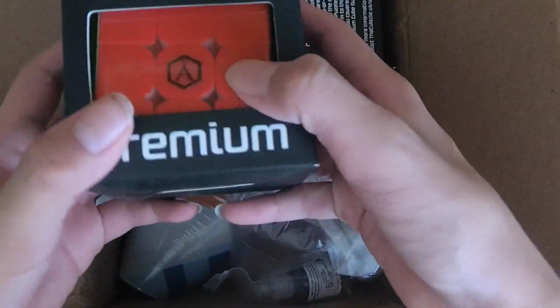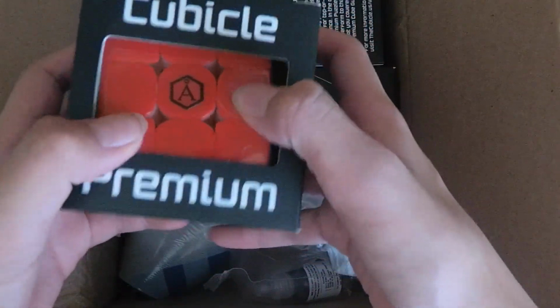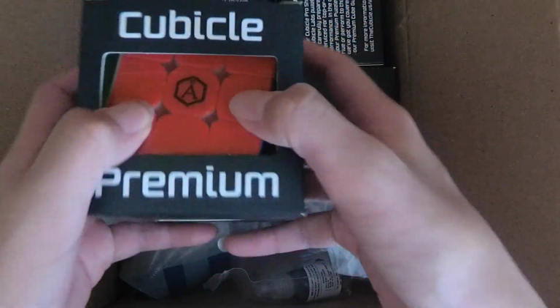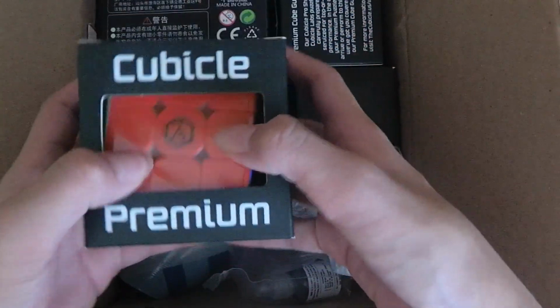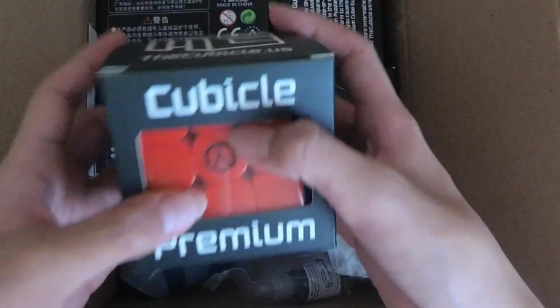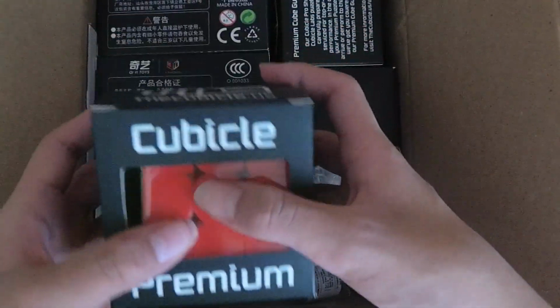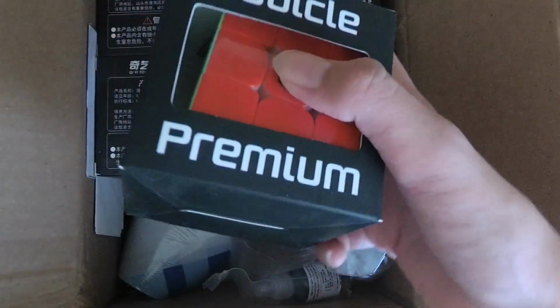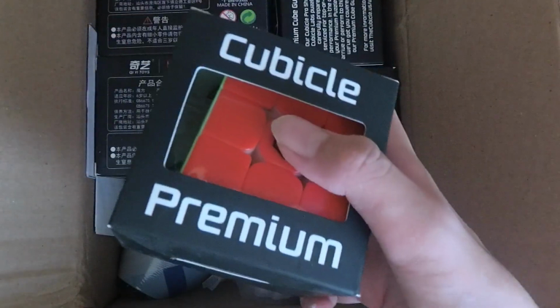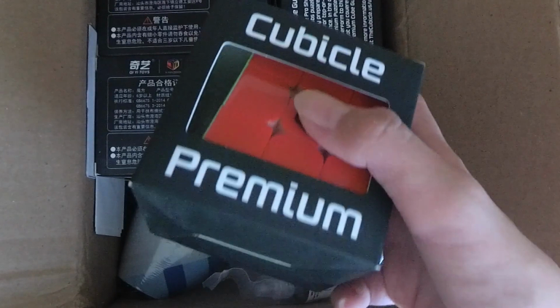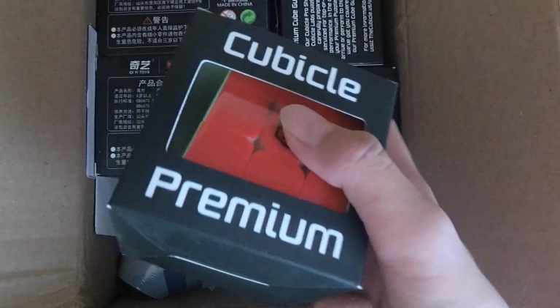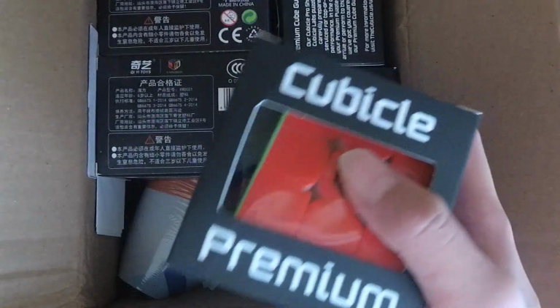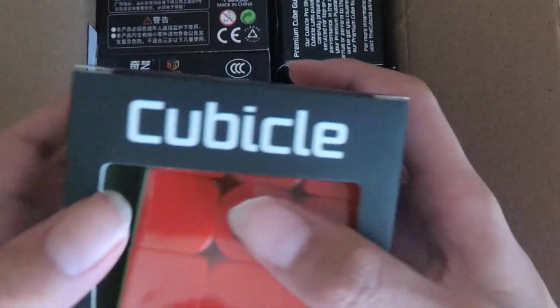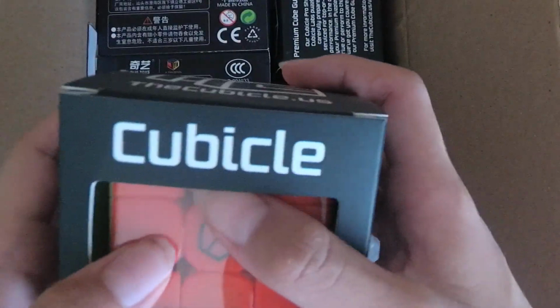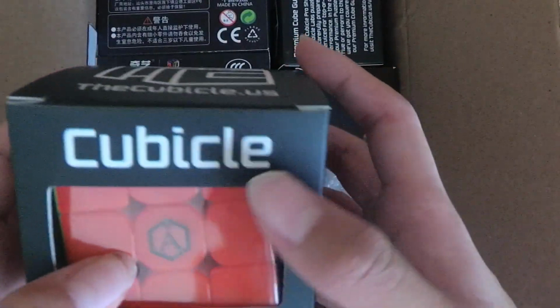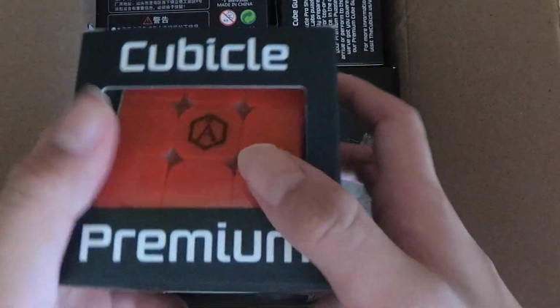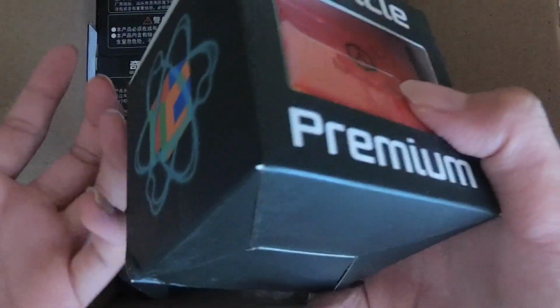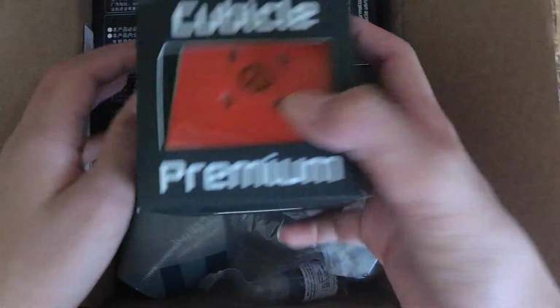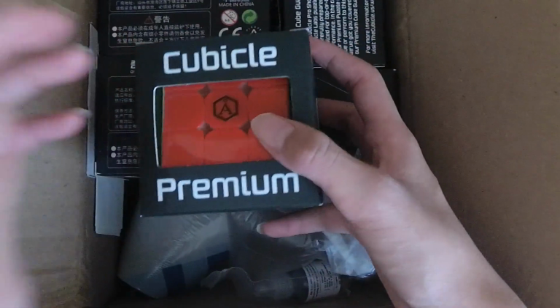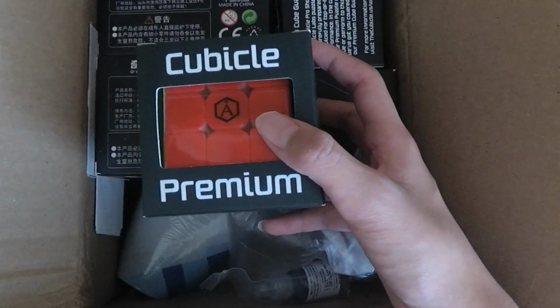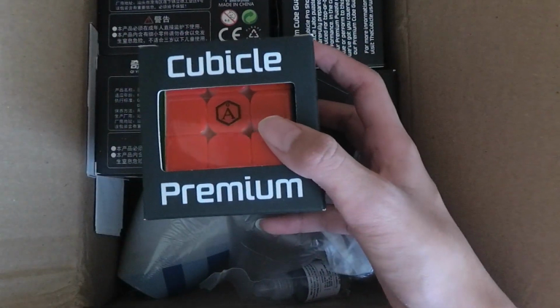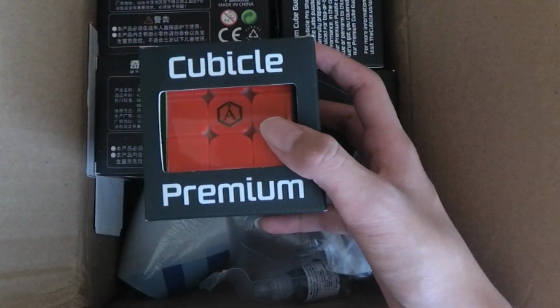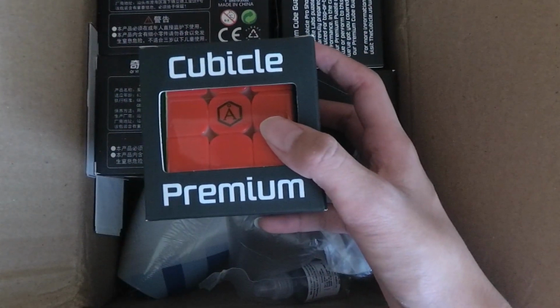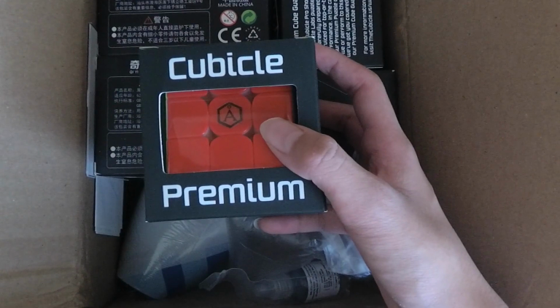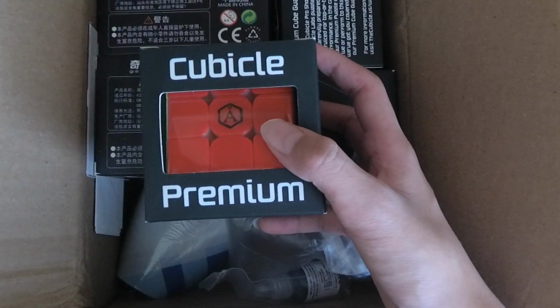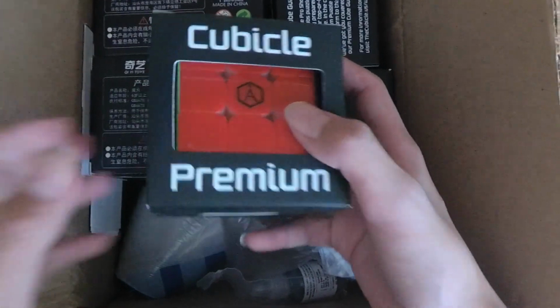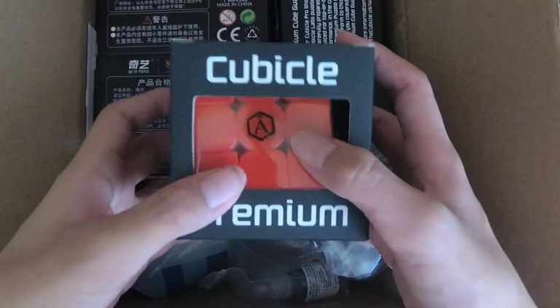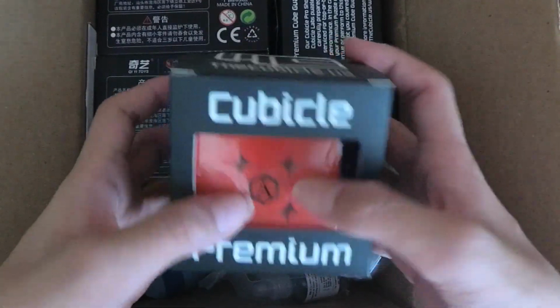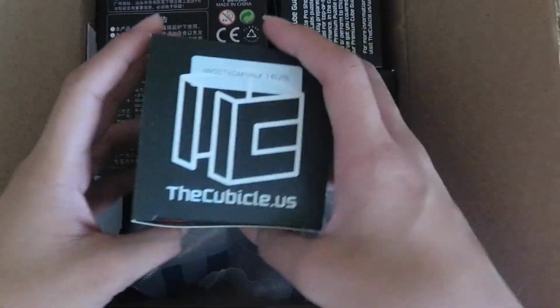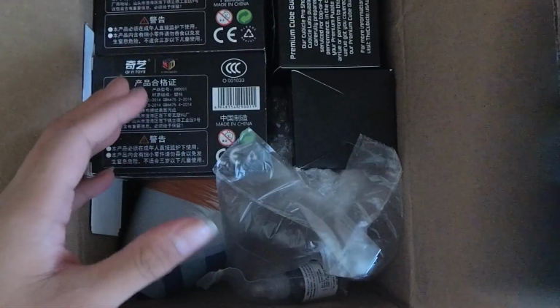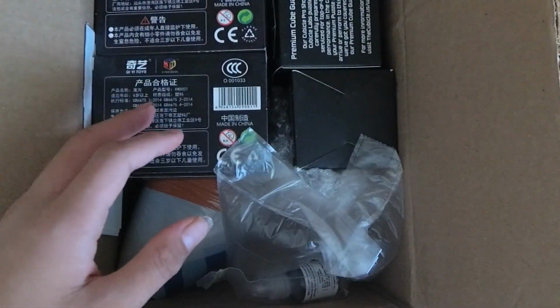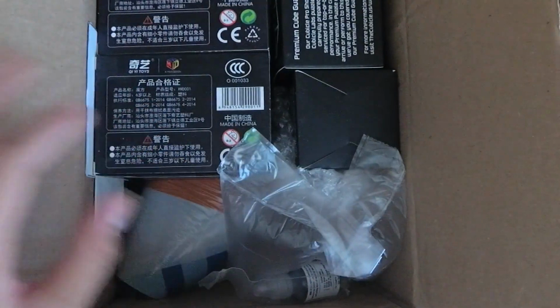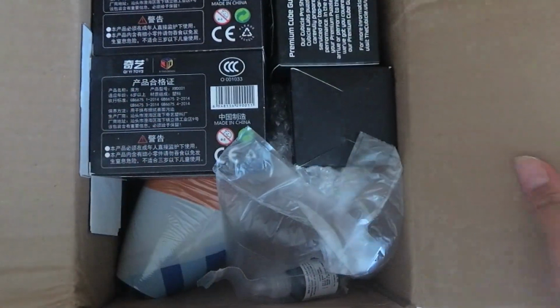First of all, yes — Angstrom Valk 3 Elite M. Mine is getting really dry and no matter how I leave it I just can't really get the feeling I want out of it. So I was planning to get a new one, and here it is. I'll put that off to the side.